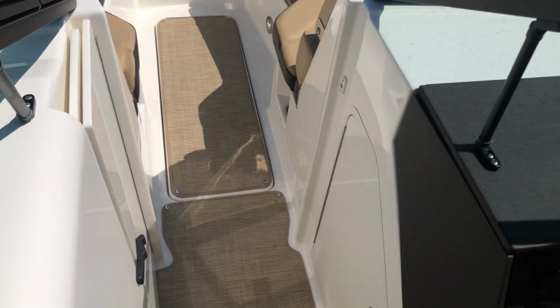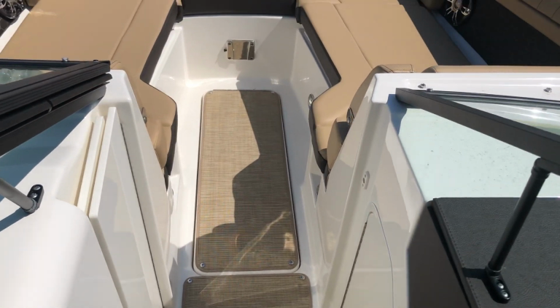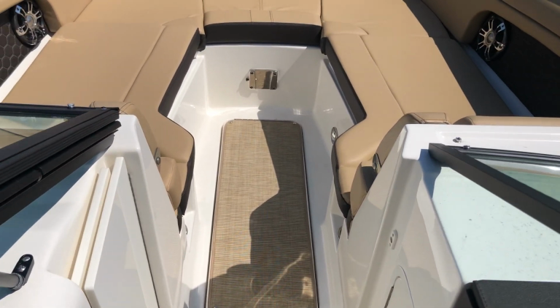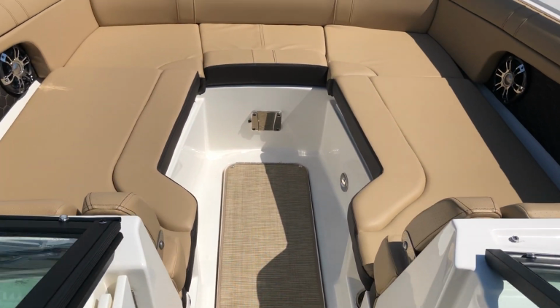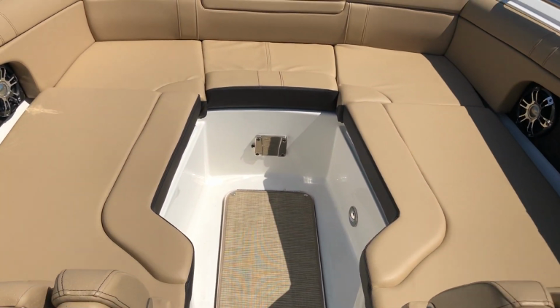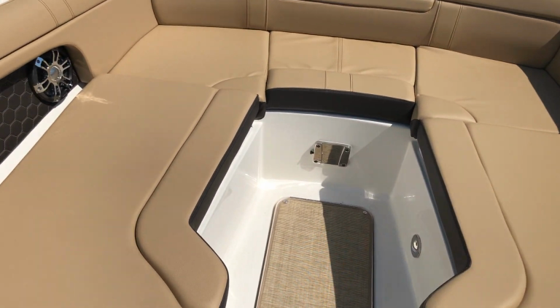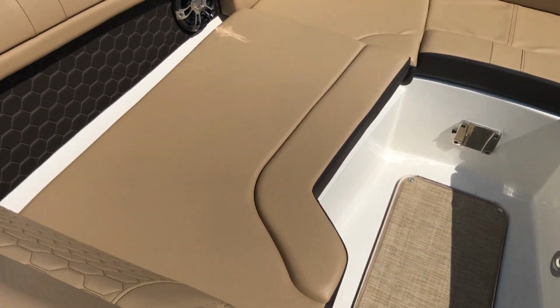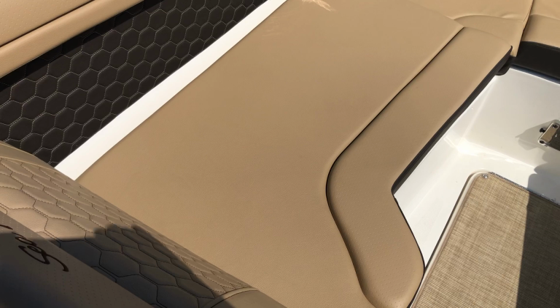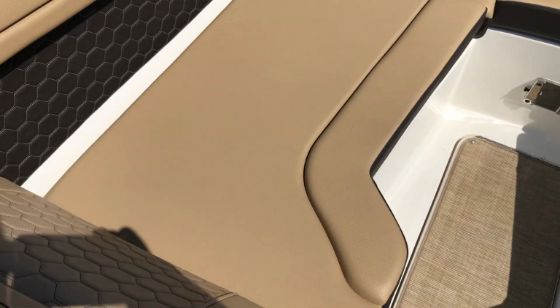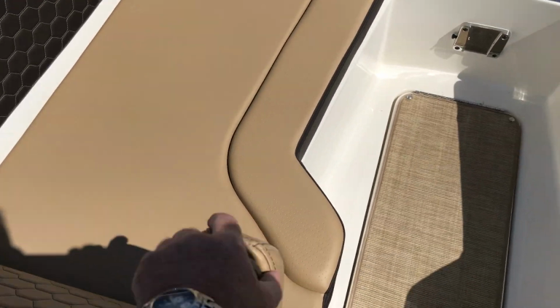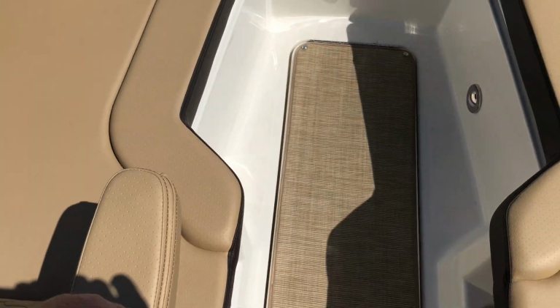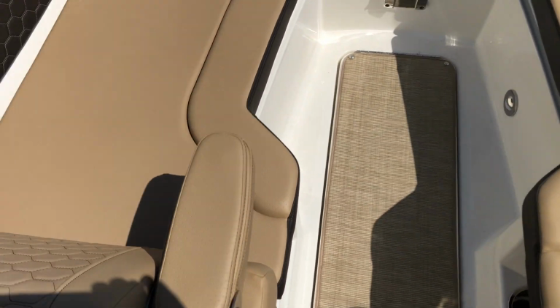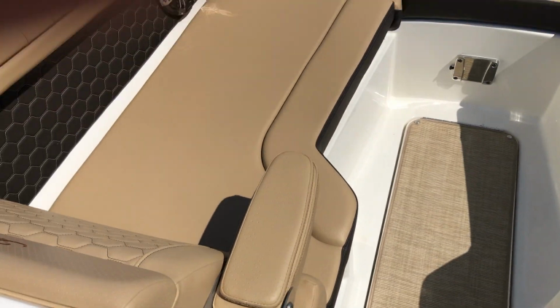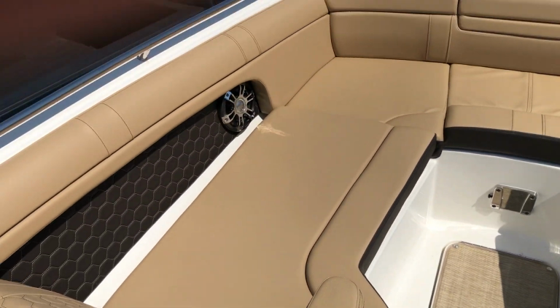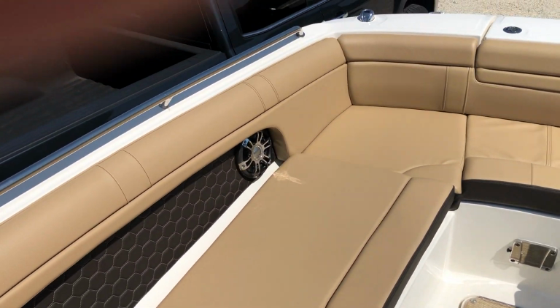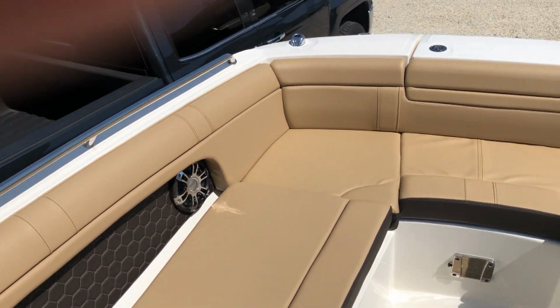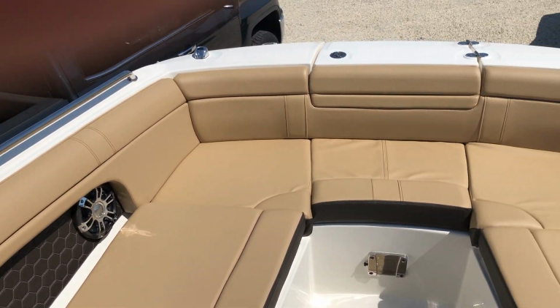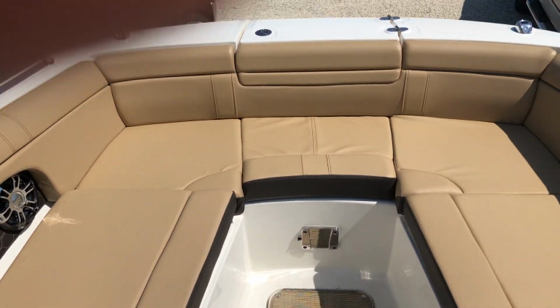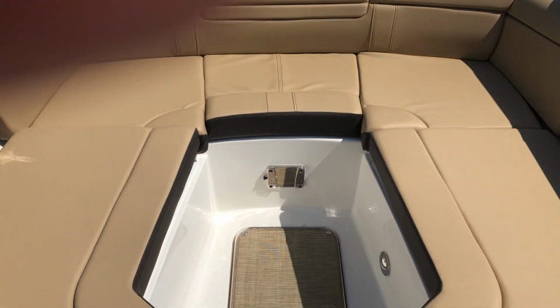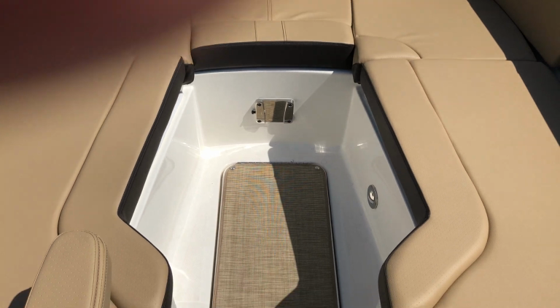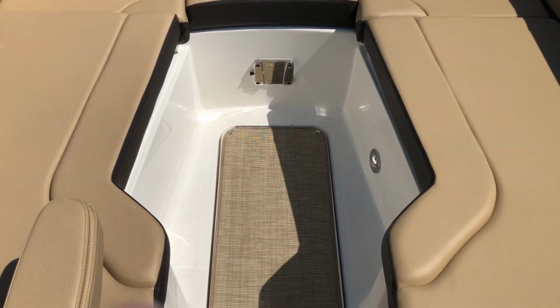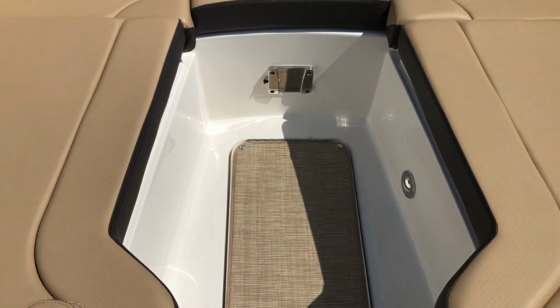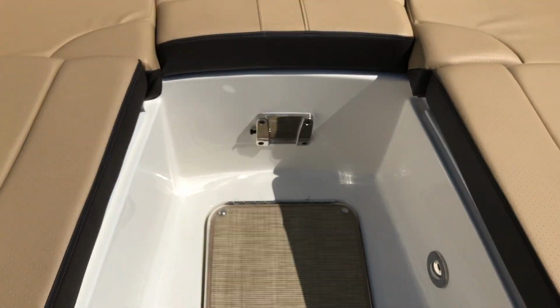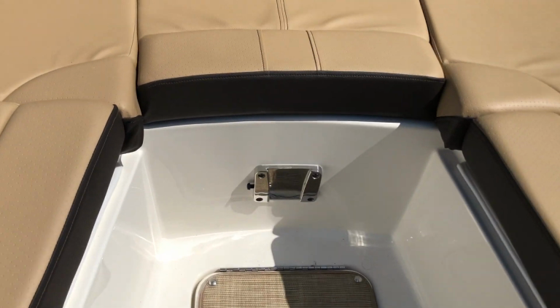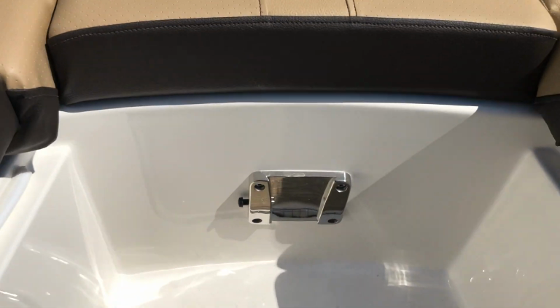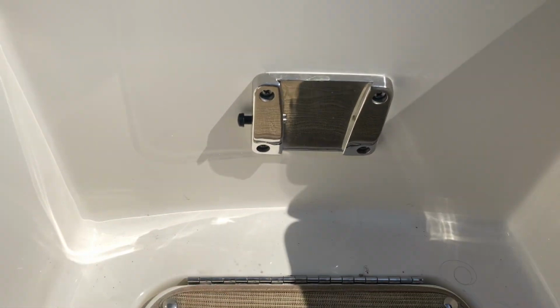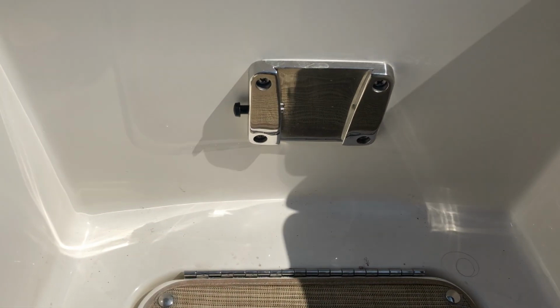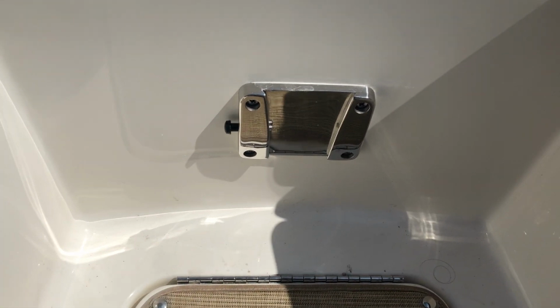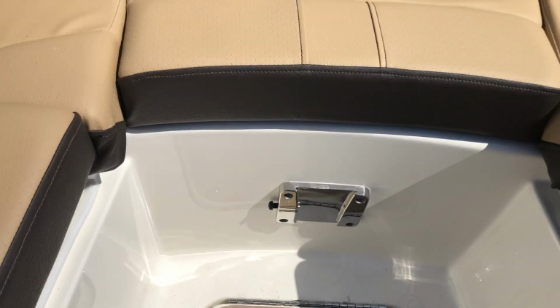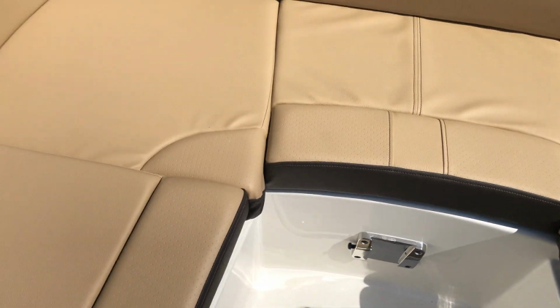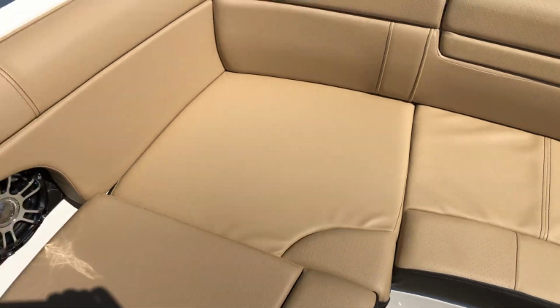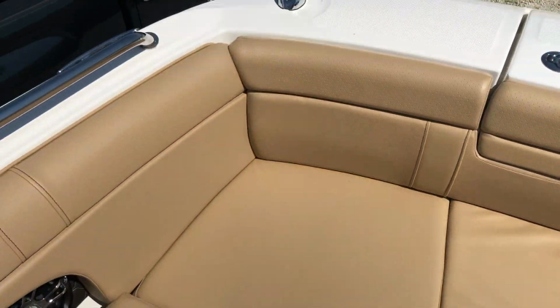Got a great walkthrough up here to the bow. Armrests, plenty of room. You can also get optional filler cushions. There's a nice bracket here for a table. Tons of storage on this boat.